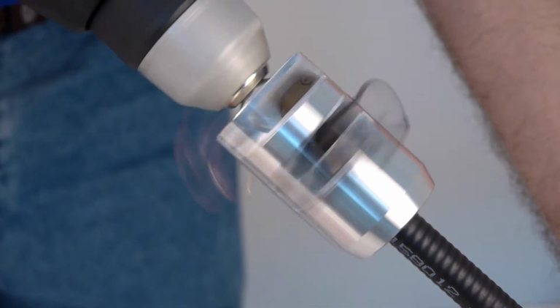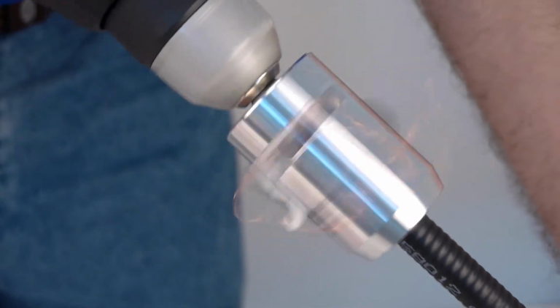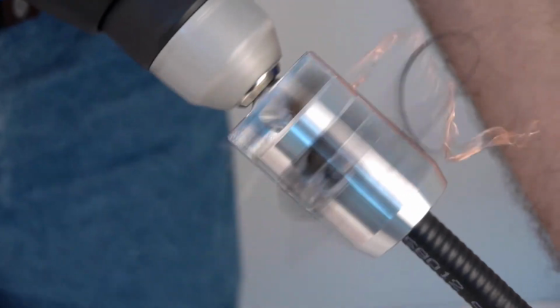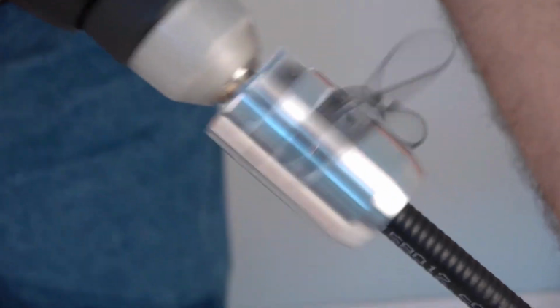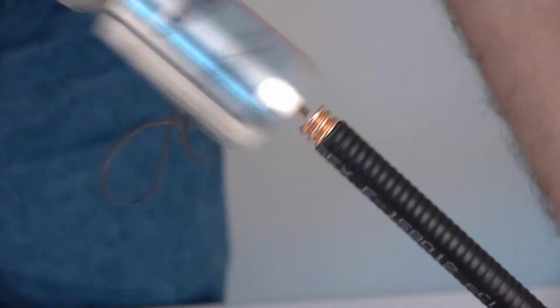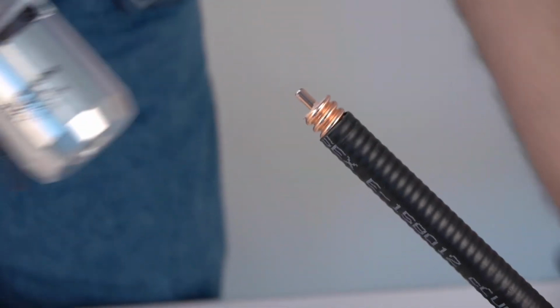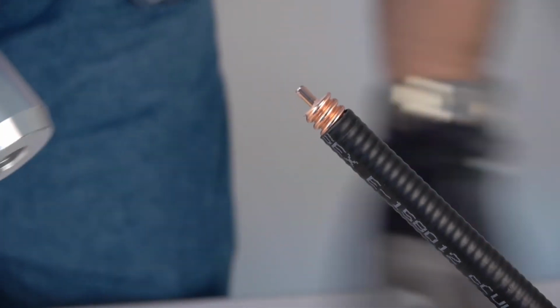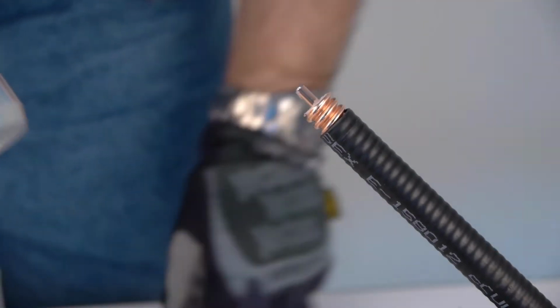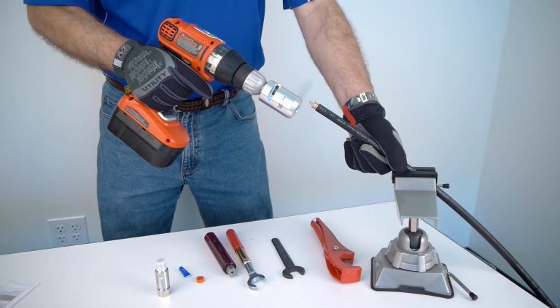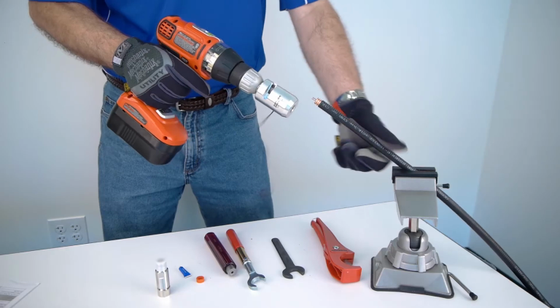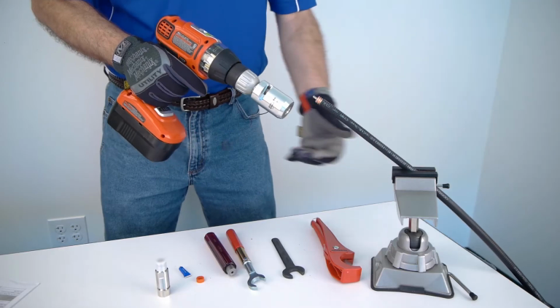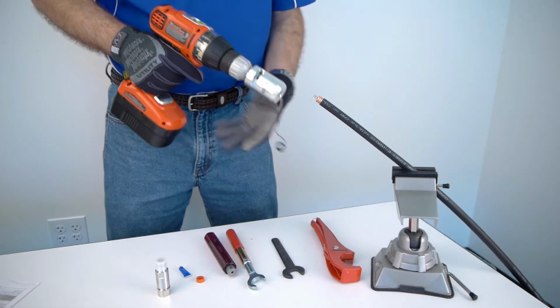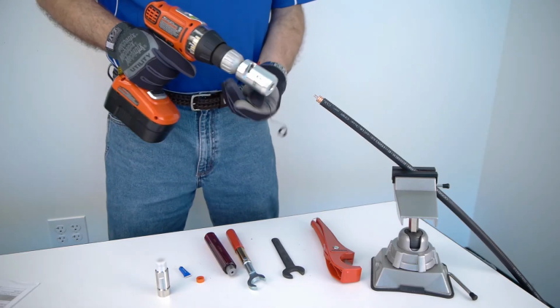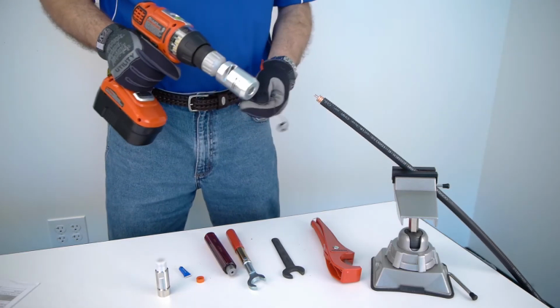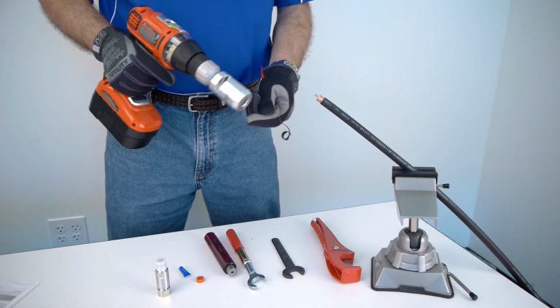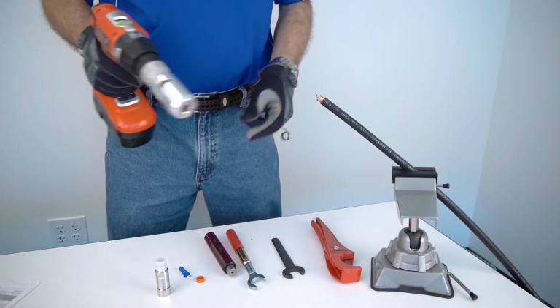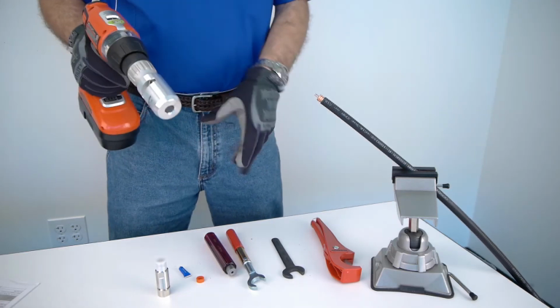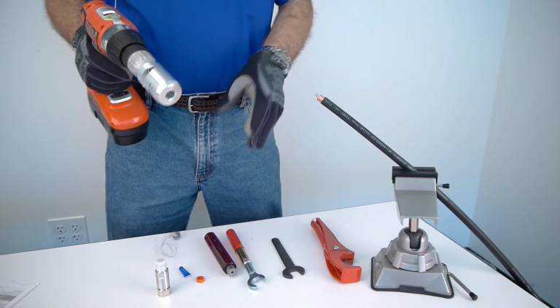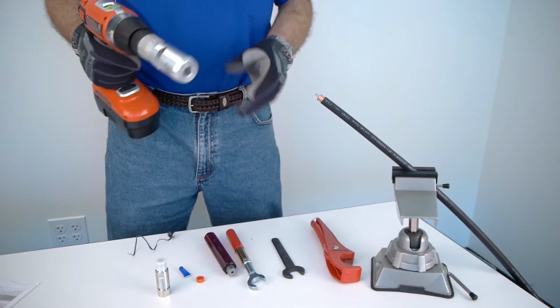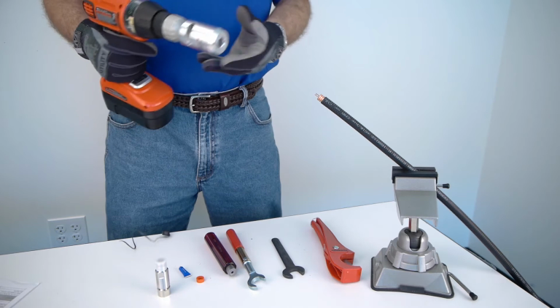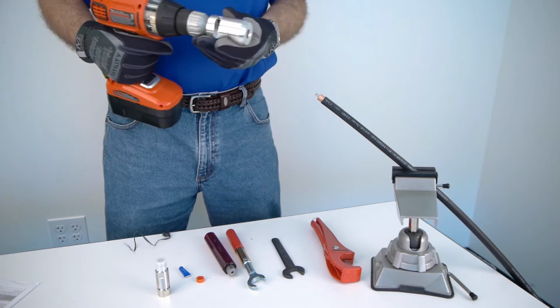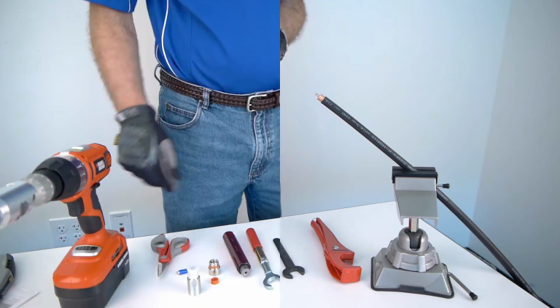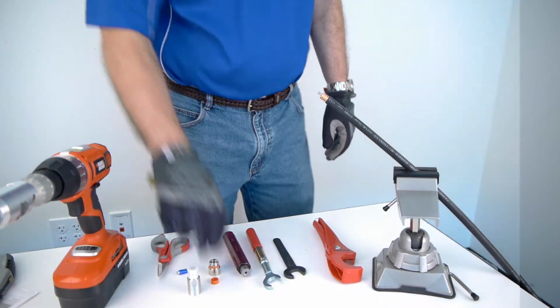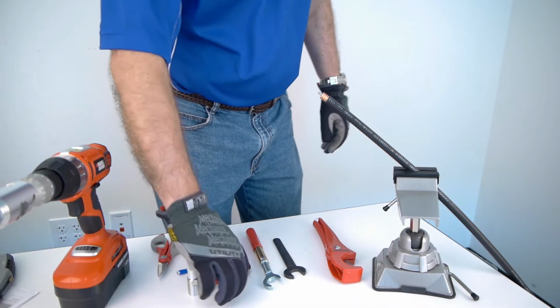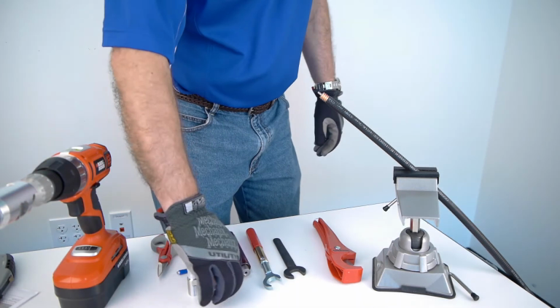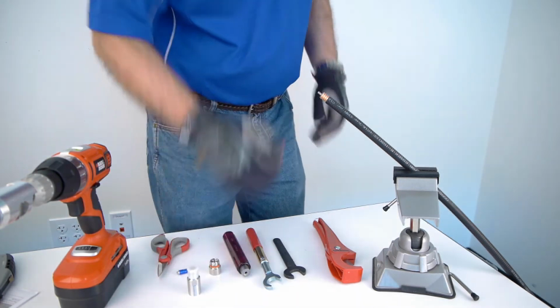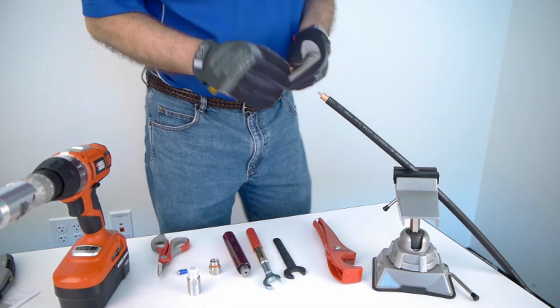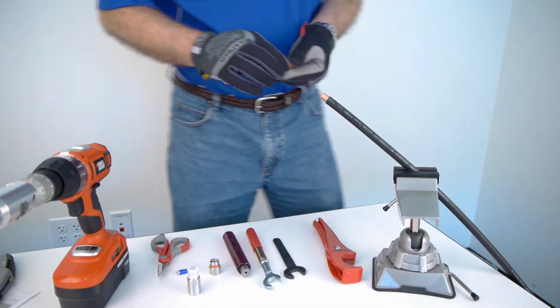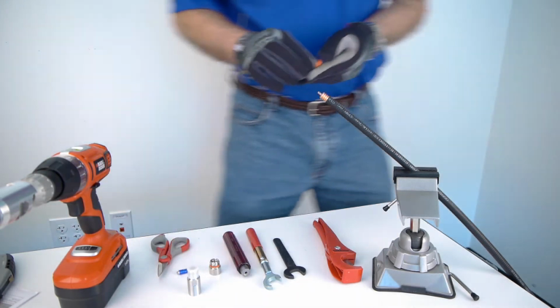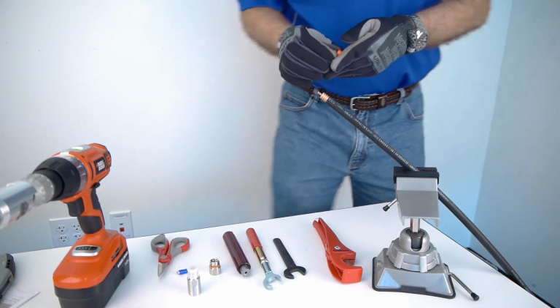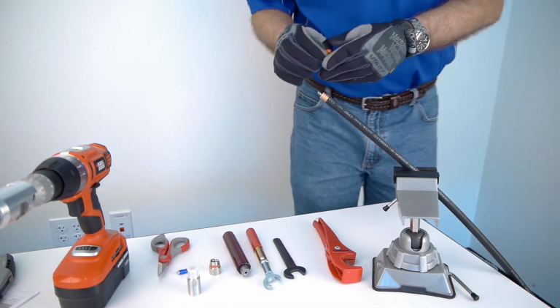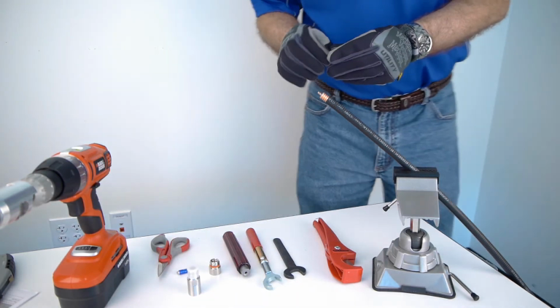You will hear and feel a change in drill speed. Remove cable prep tool while tool is still in motion. Thoroughly clean any excess material and debris.